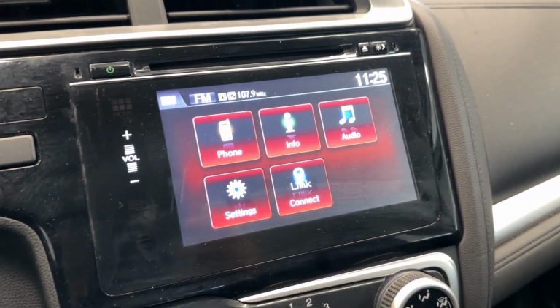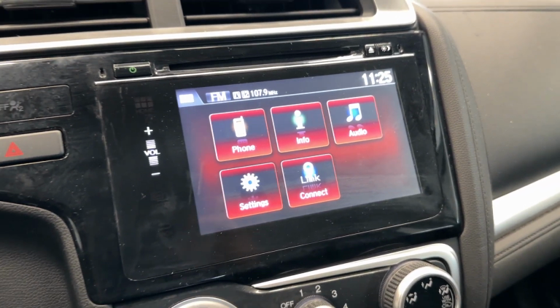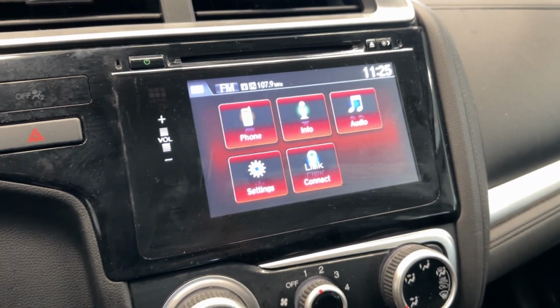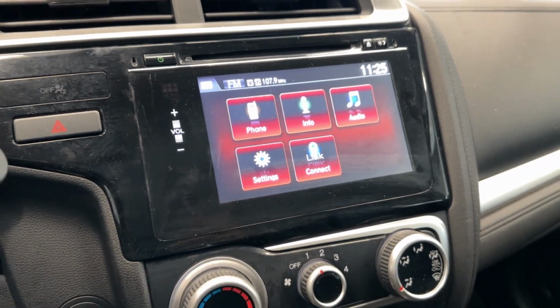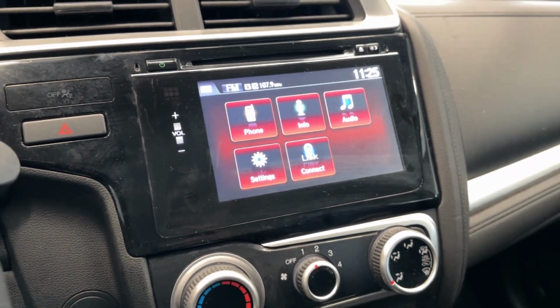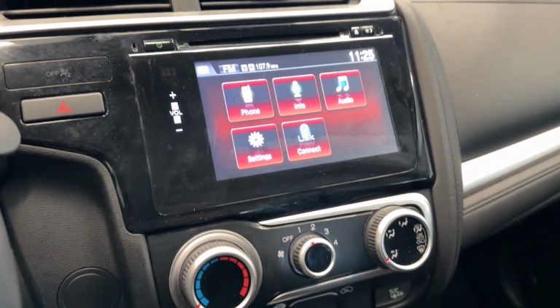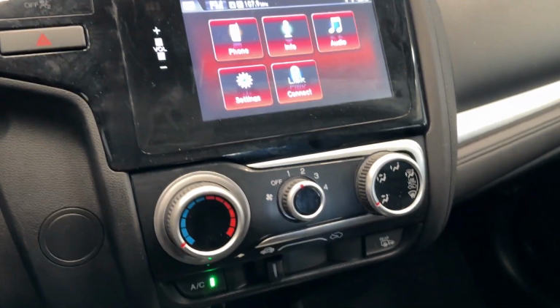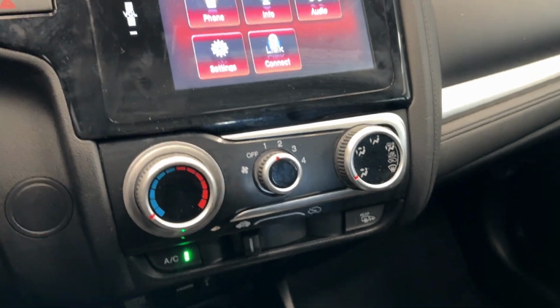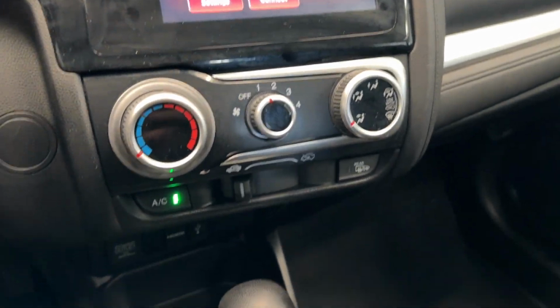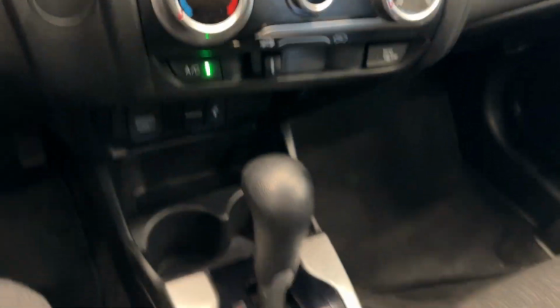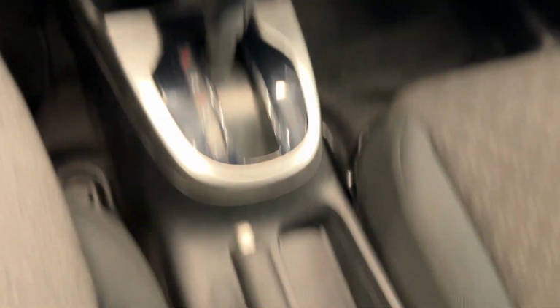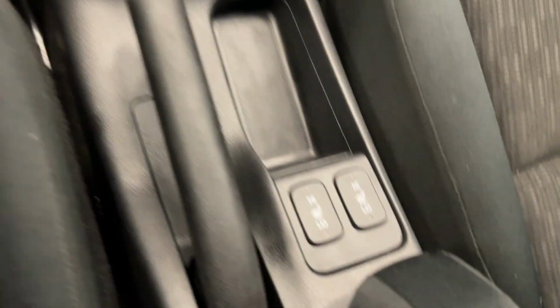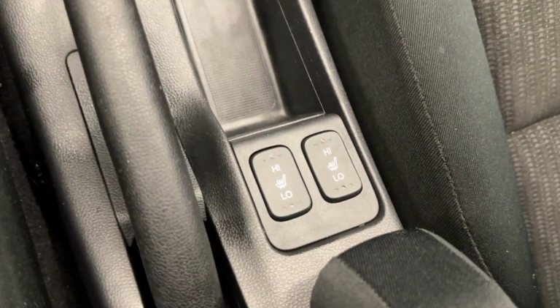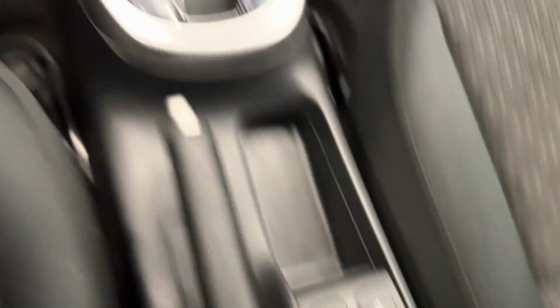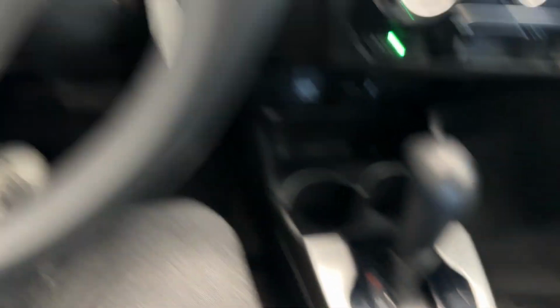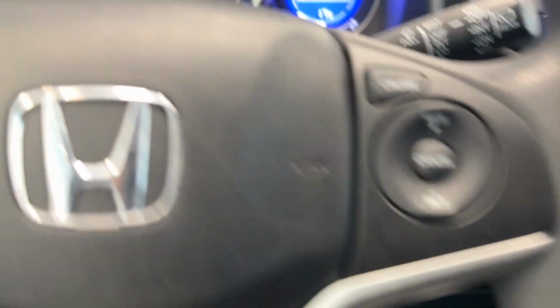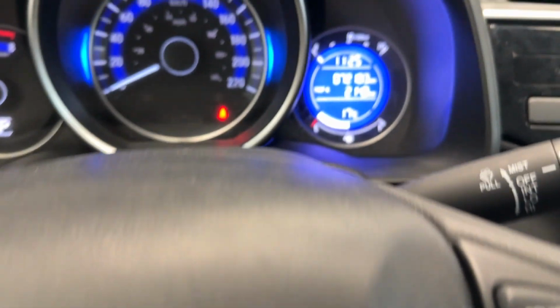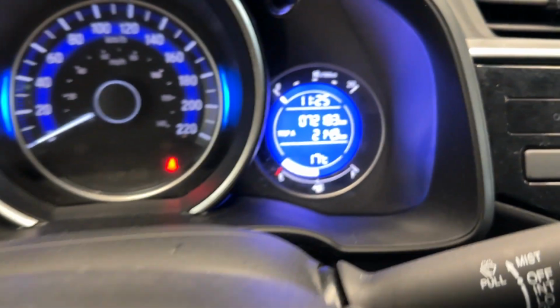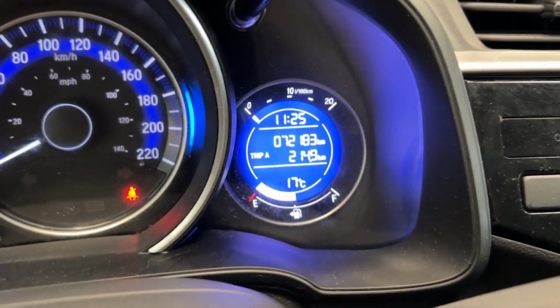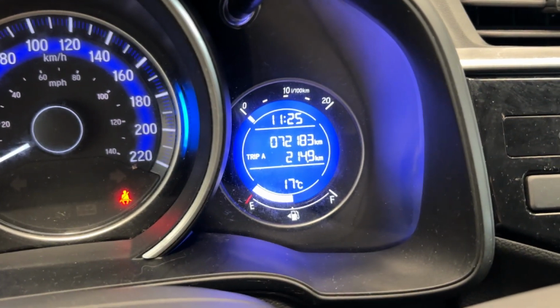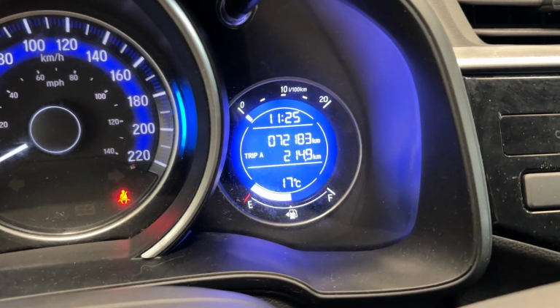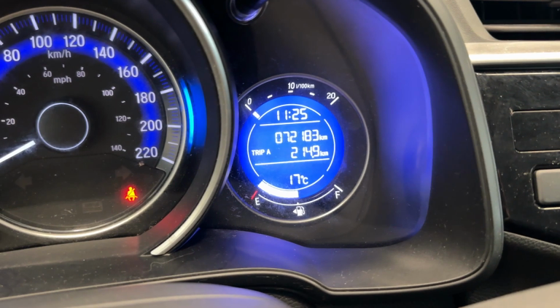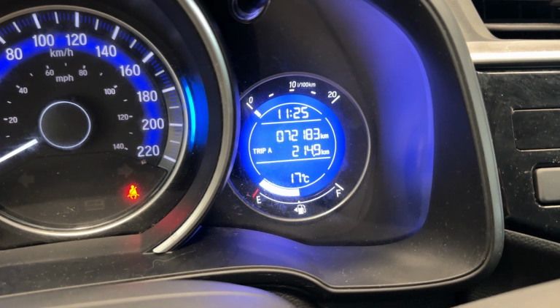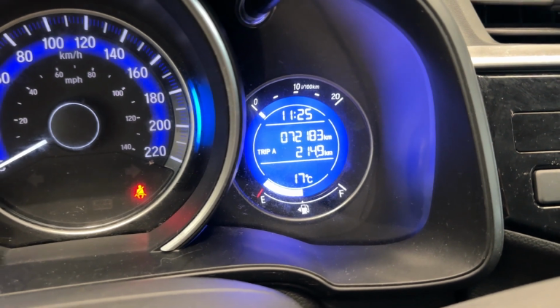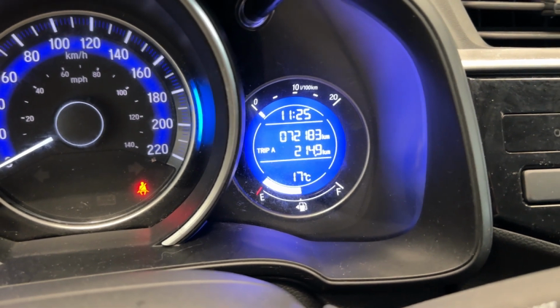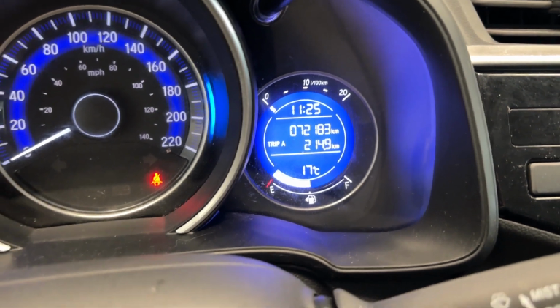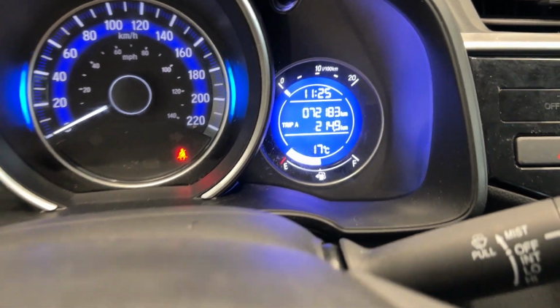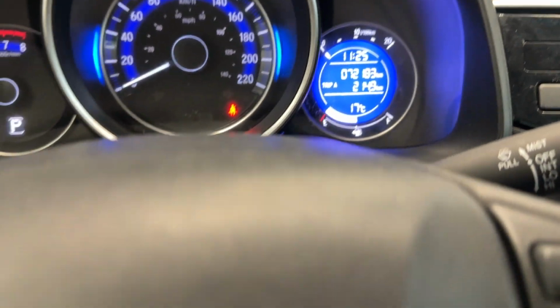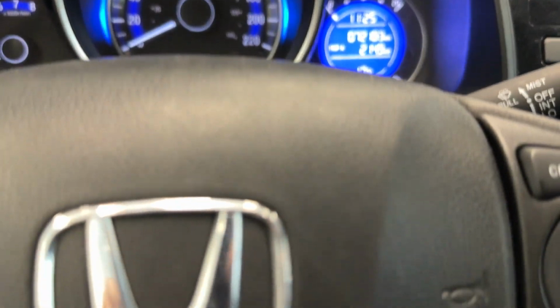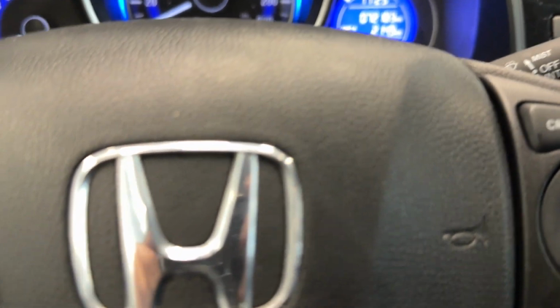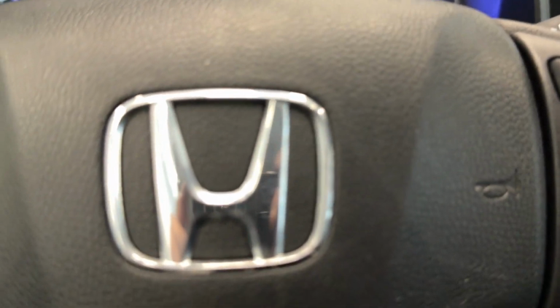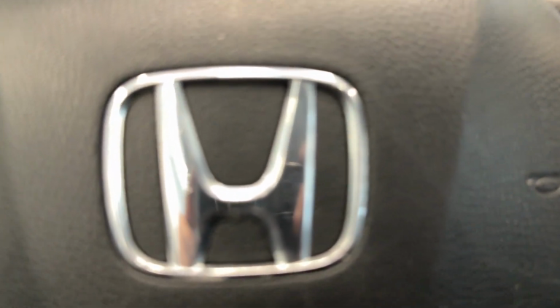You get audio, touch your display here, cruise control, heated seats, and then the best part — this car only has 72,000 kilometers on it for a 2014 vehicle.